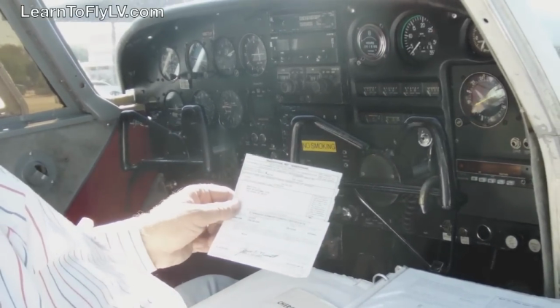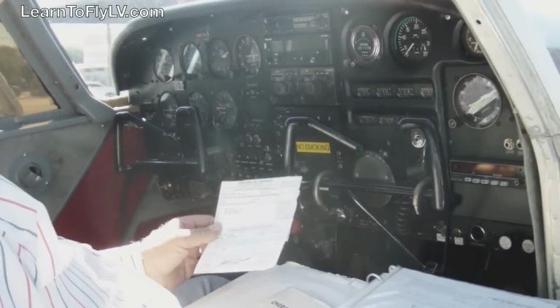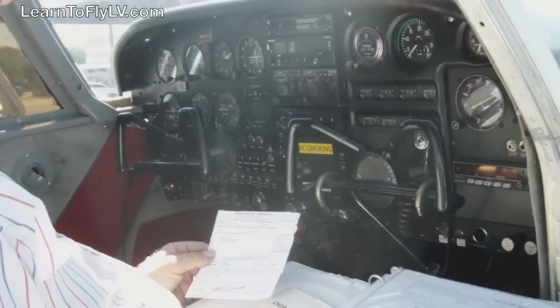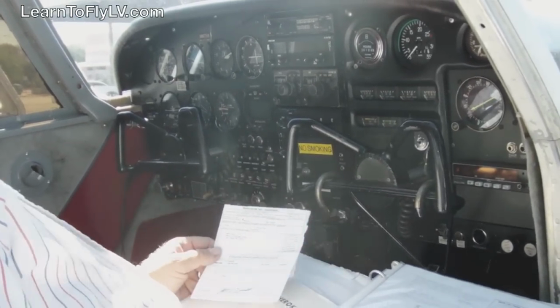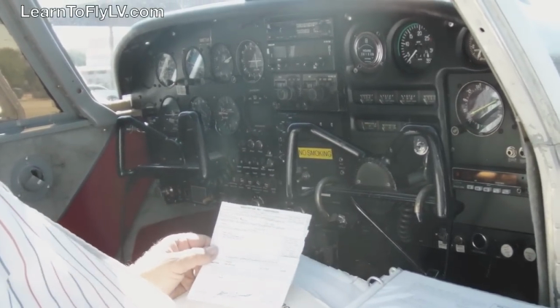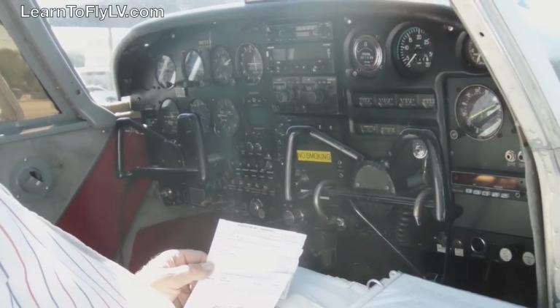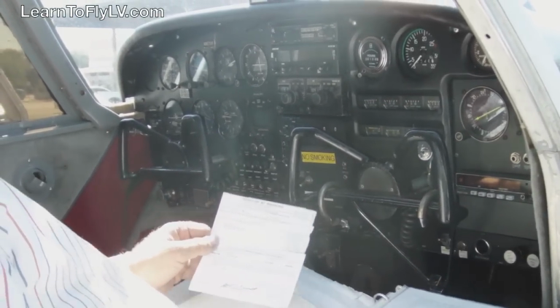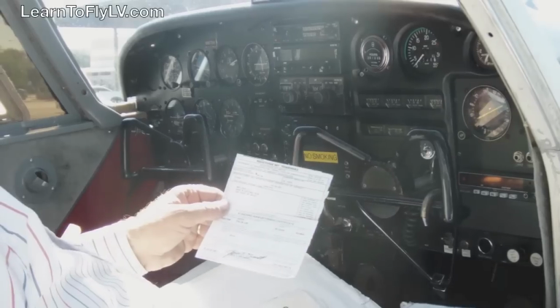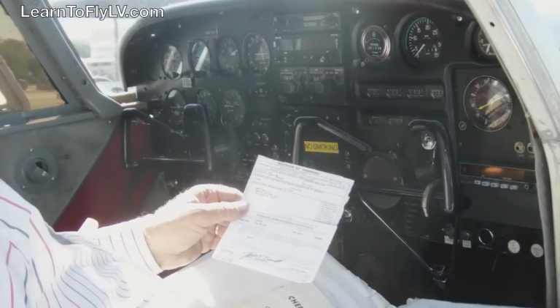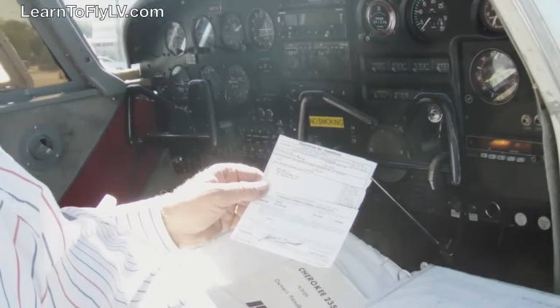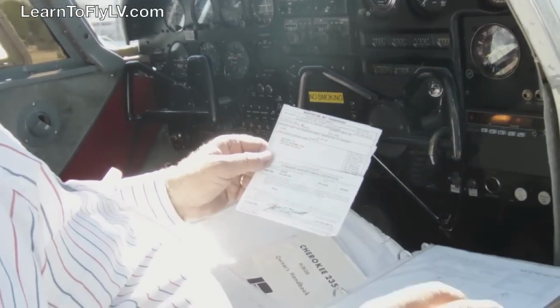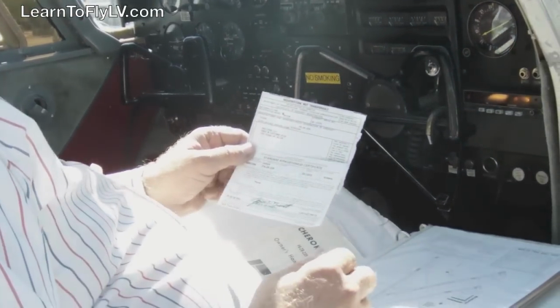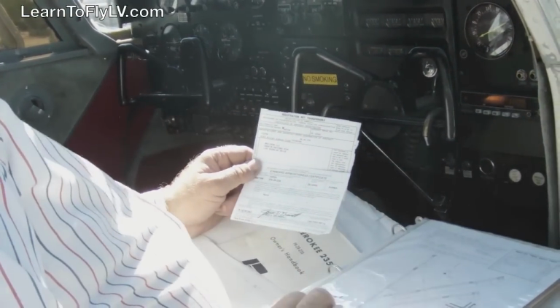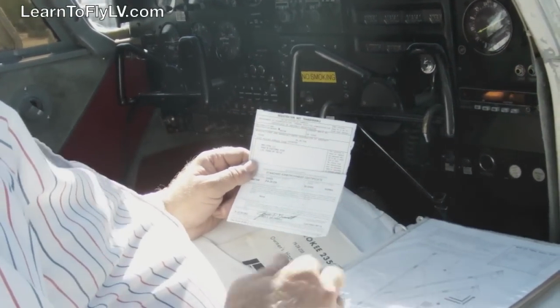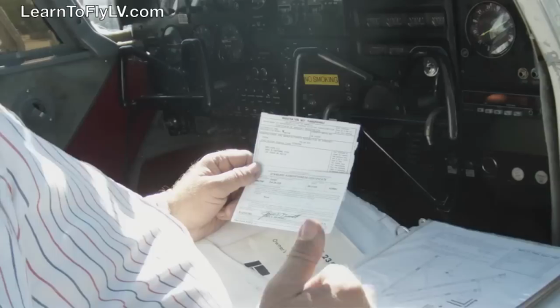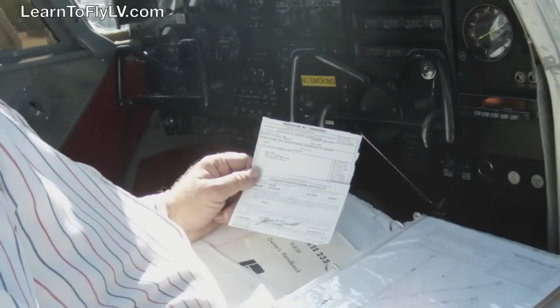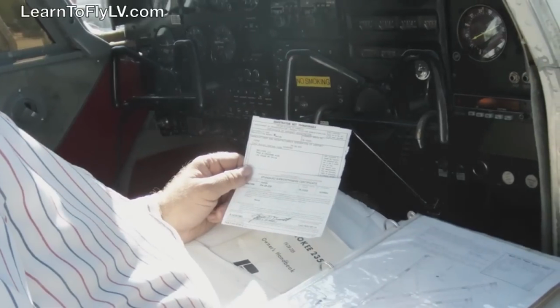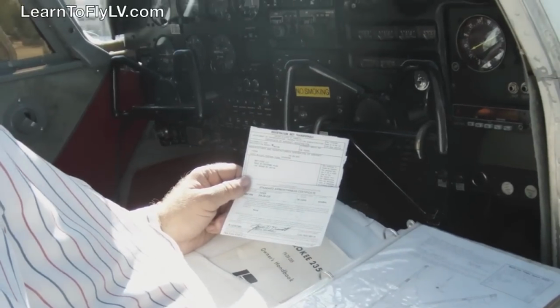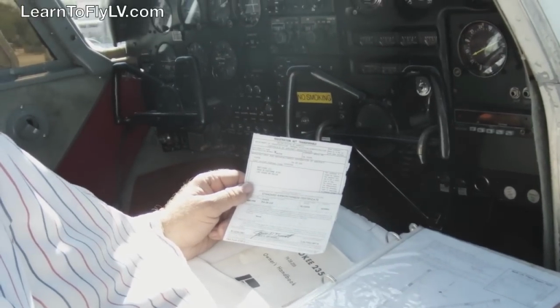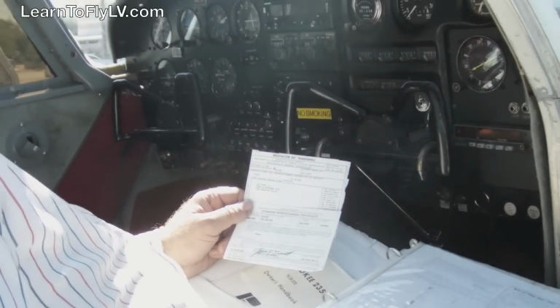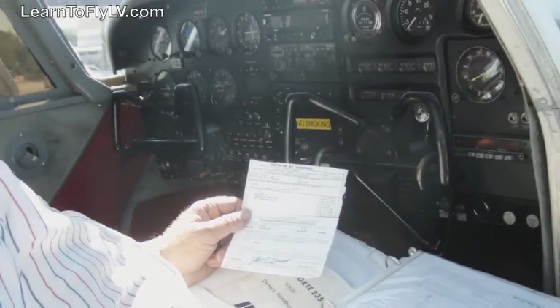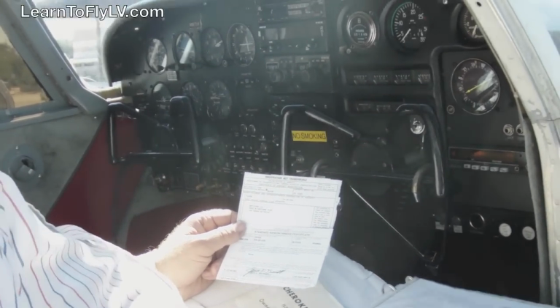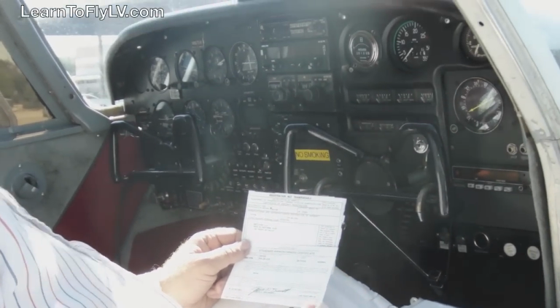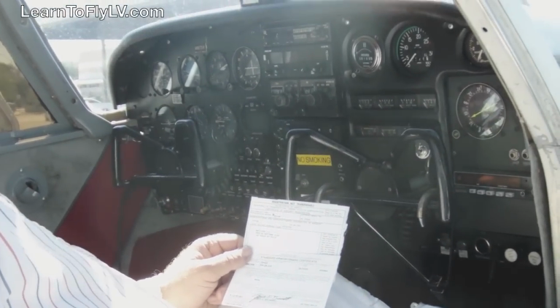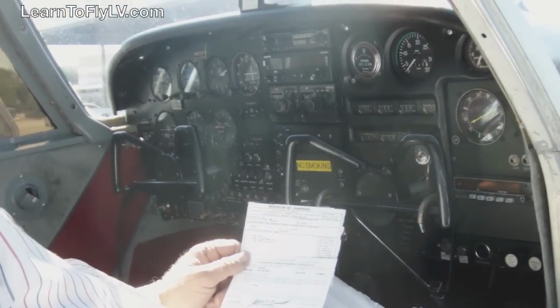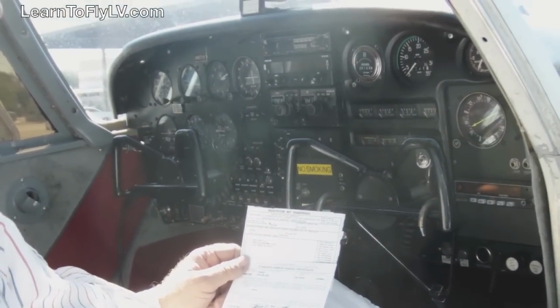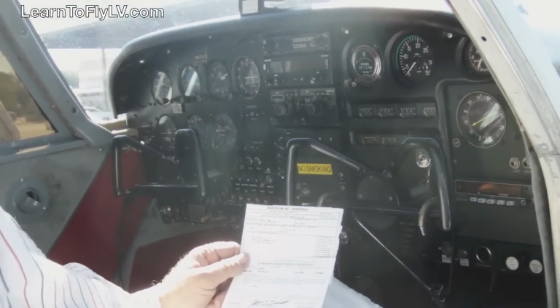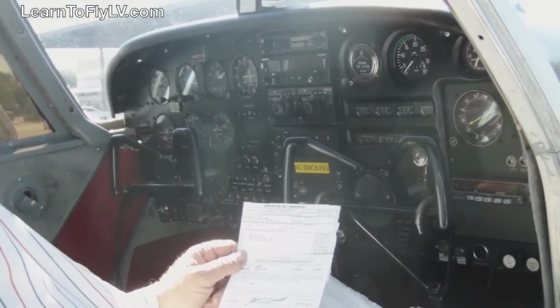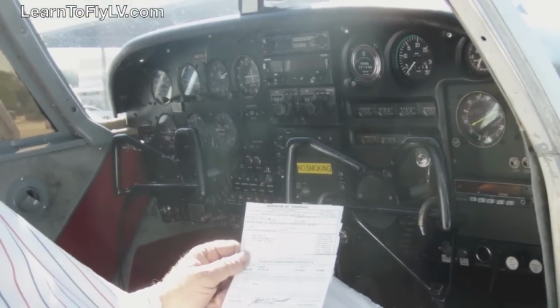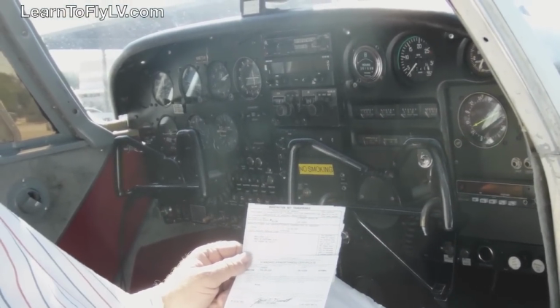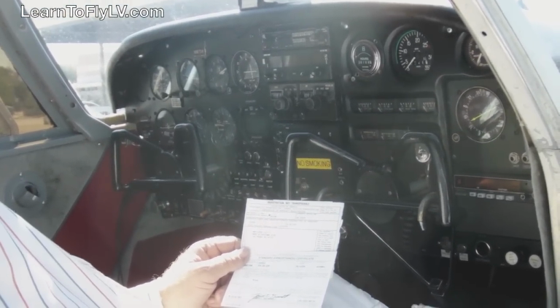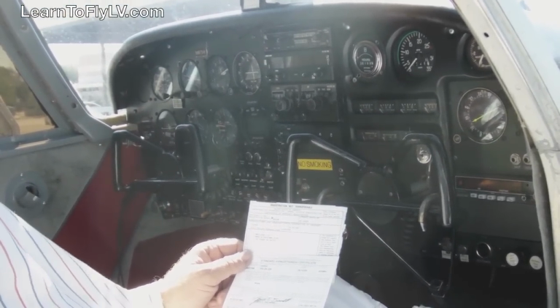We're going to be going through ARROW before we go much further in our flight. ARROW stands for Airworthiness Certificate, Registration, Radio Operators Permit, Operating Limitations, and Weight and Balance.